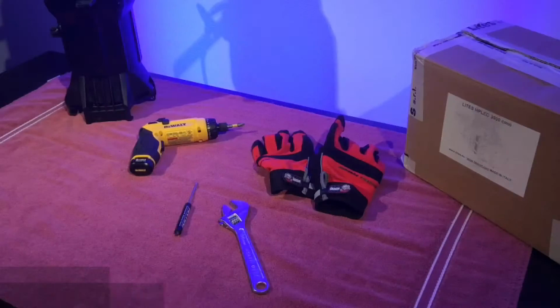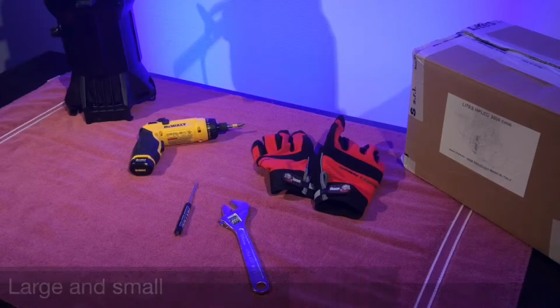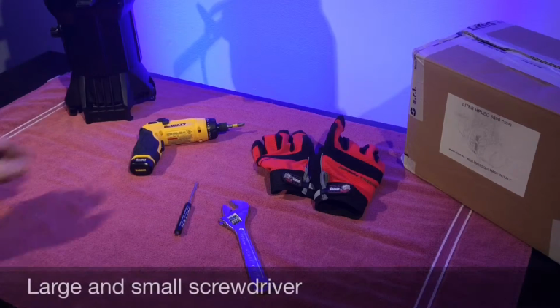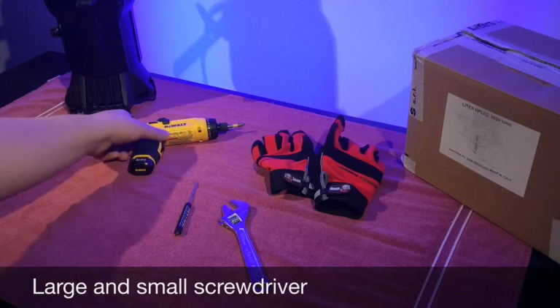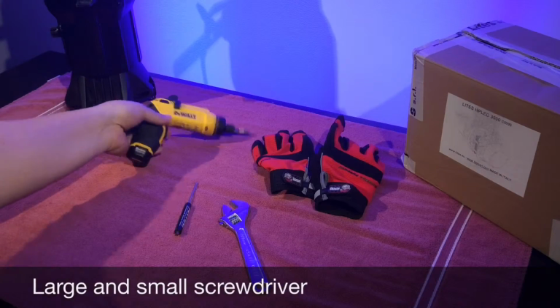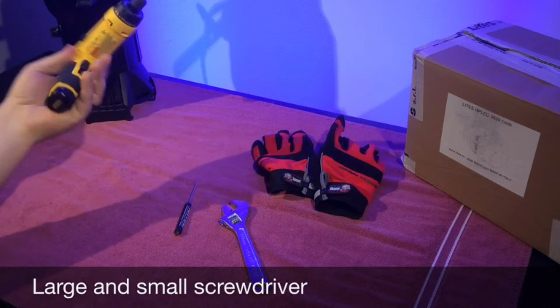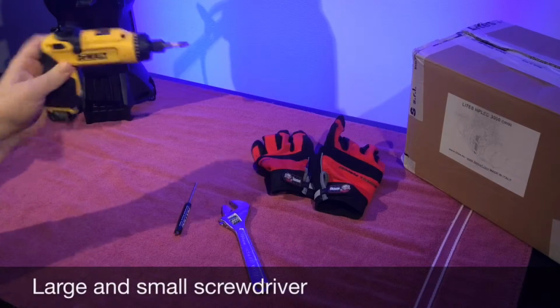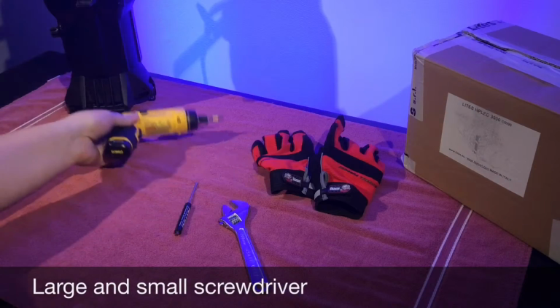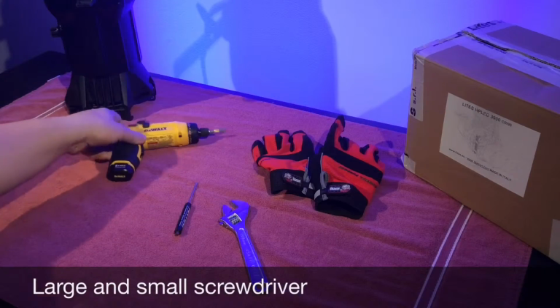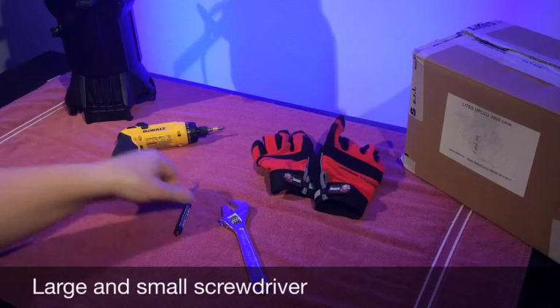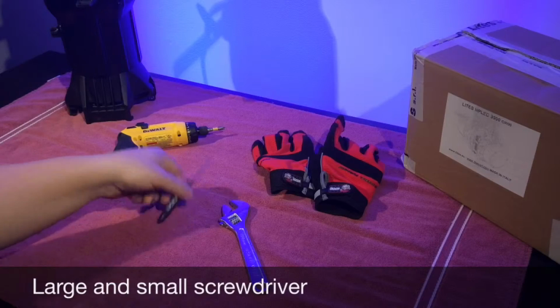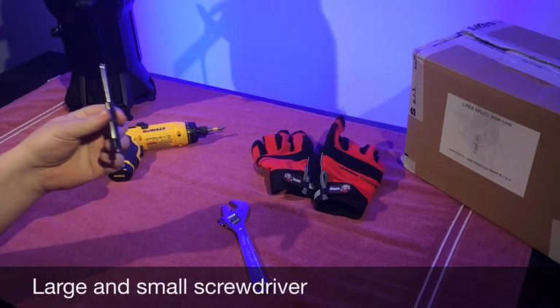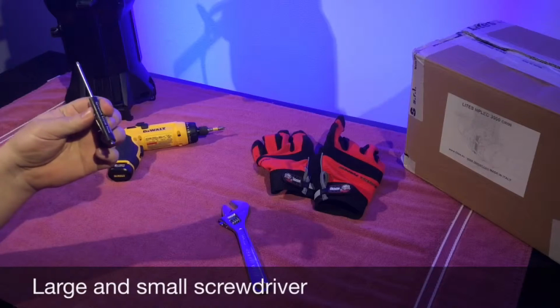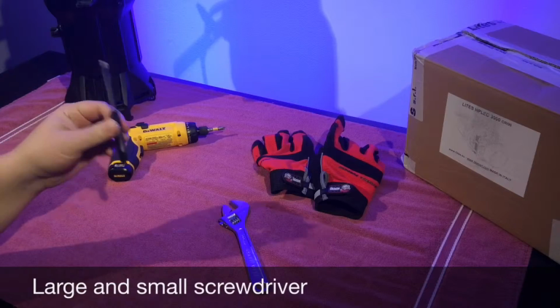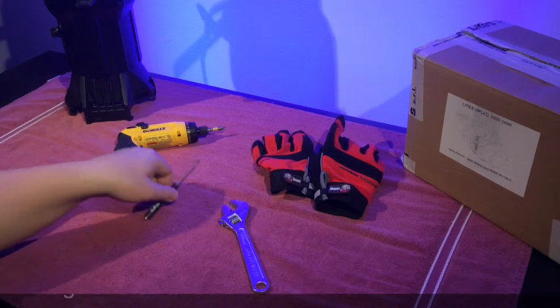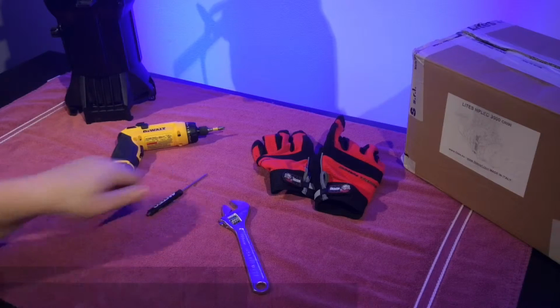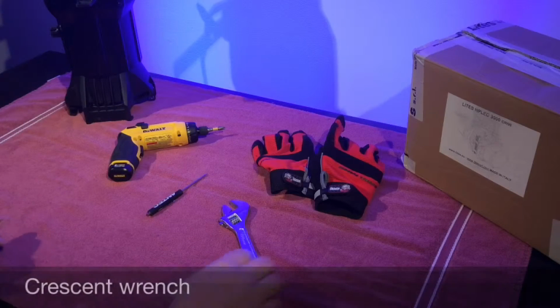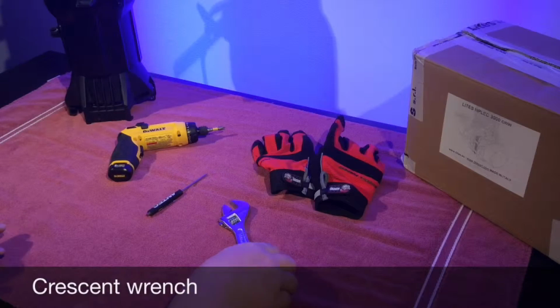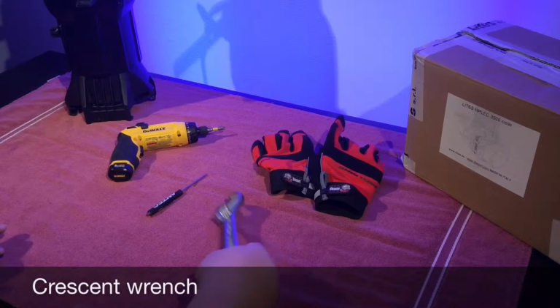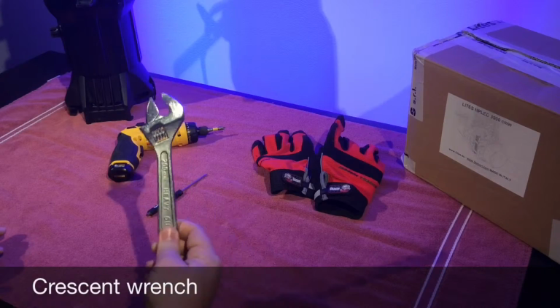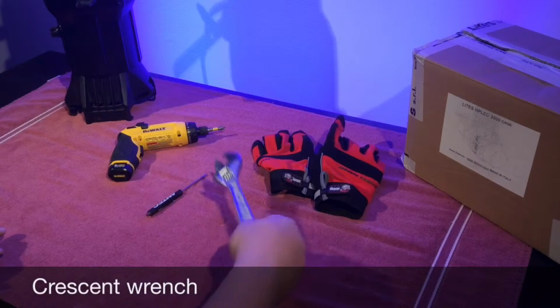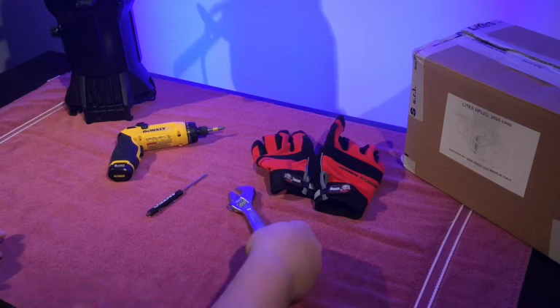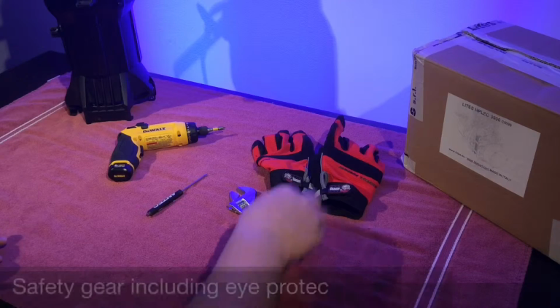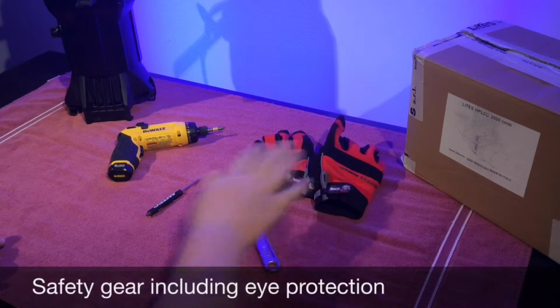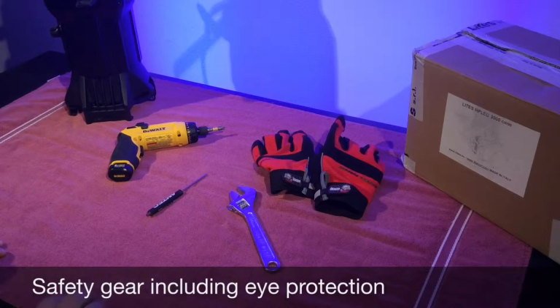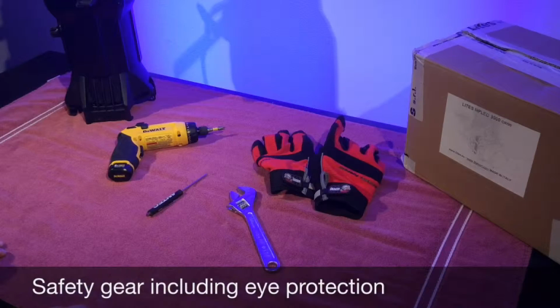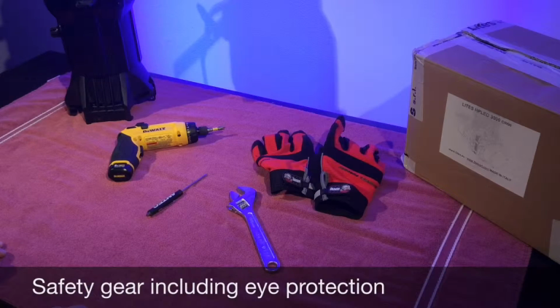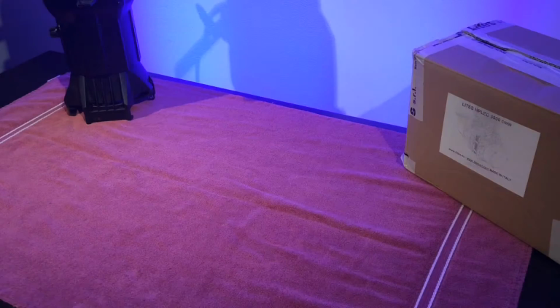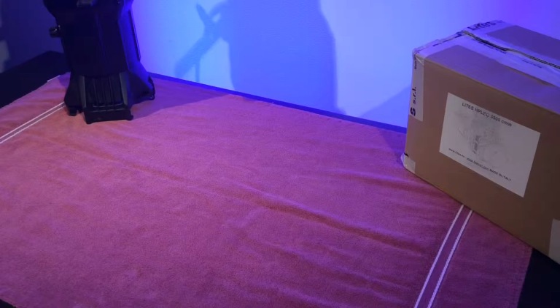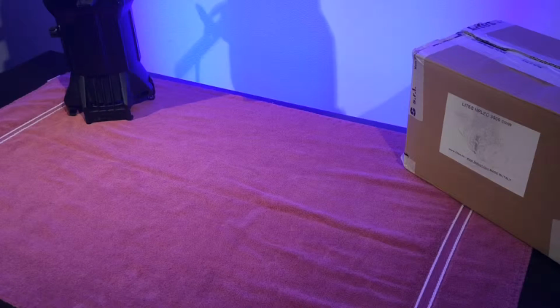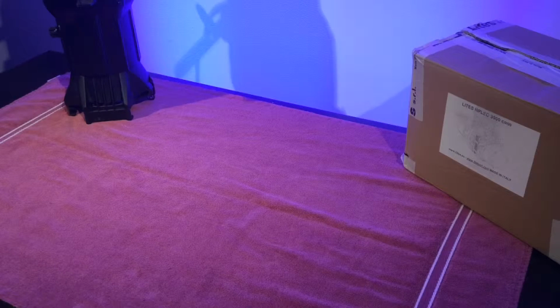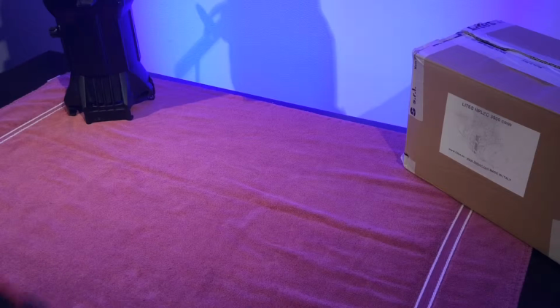You will need a screw gun or screwdriver, a smaller screwdriver, a crescent wrench, and some safety gloves. Let's start by taking apart the Source Four.